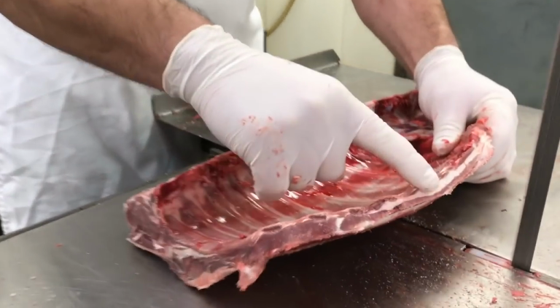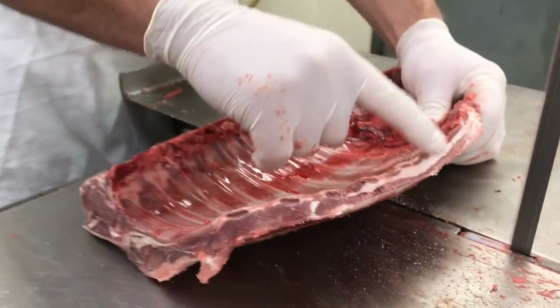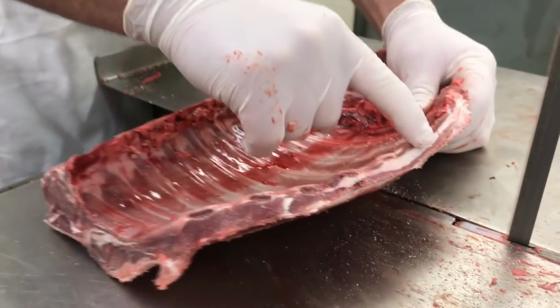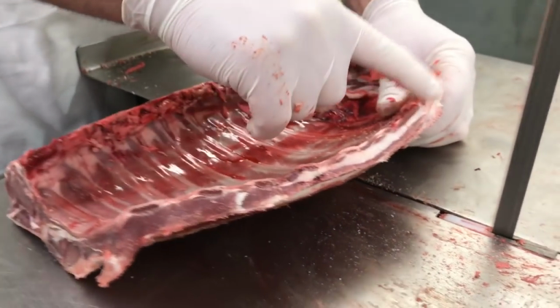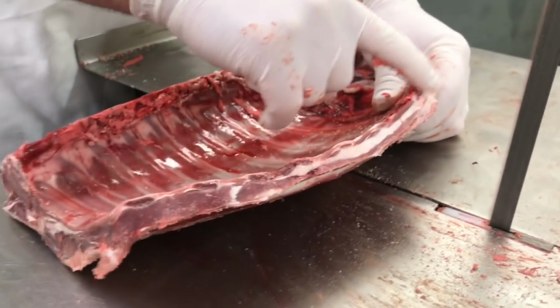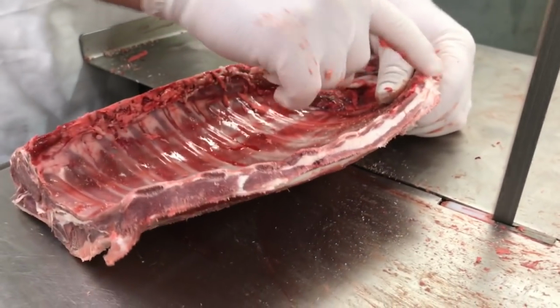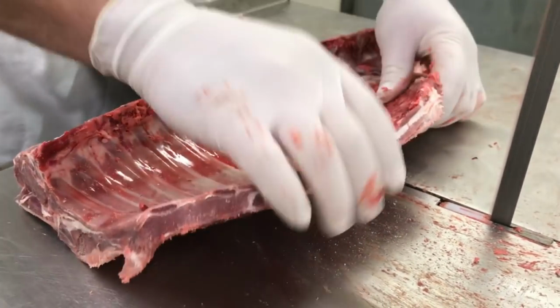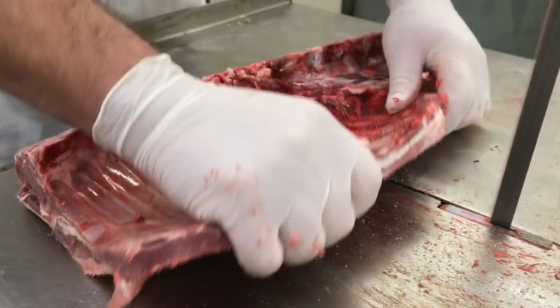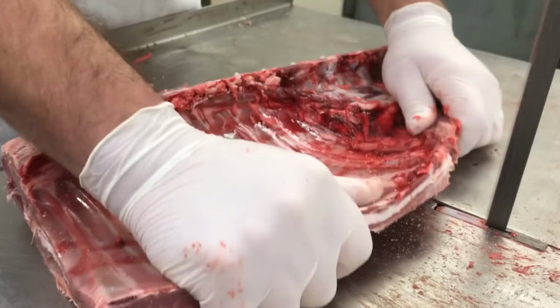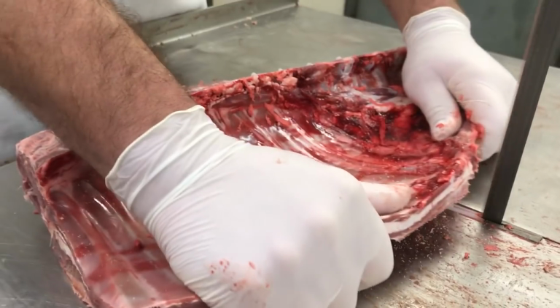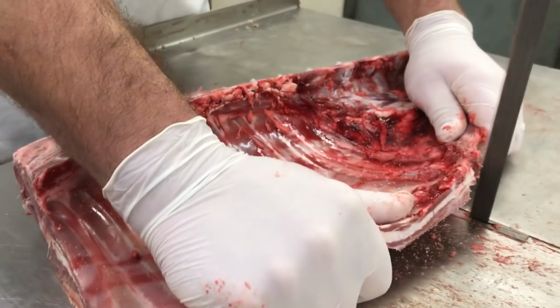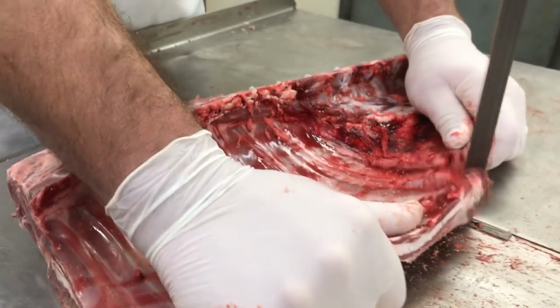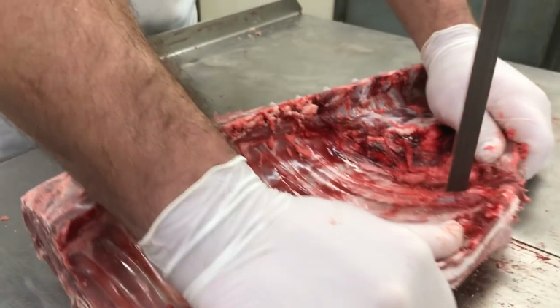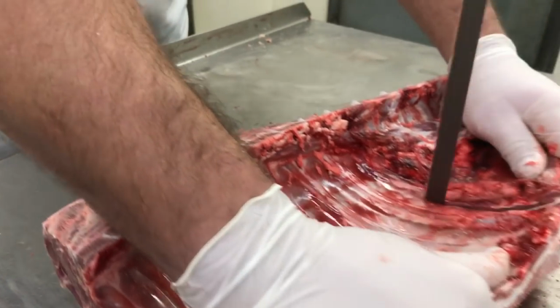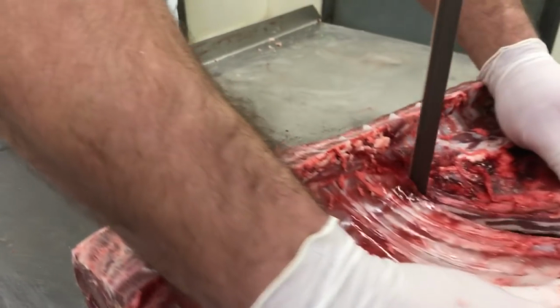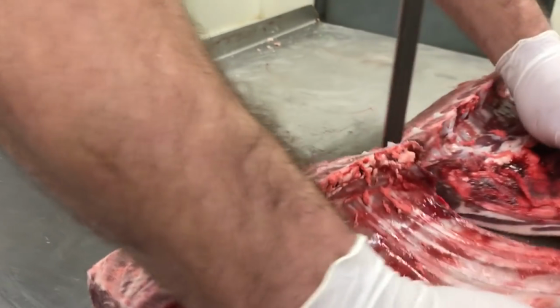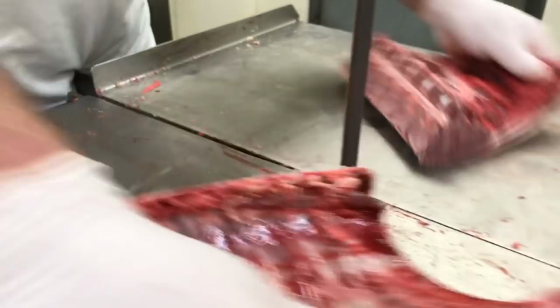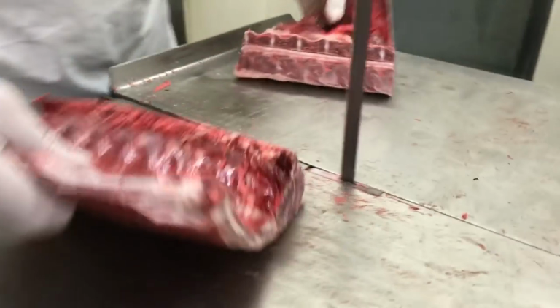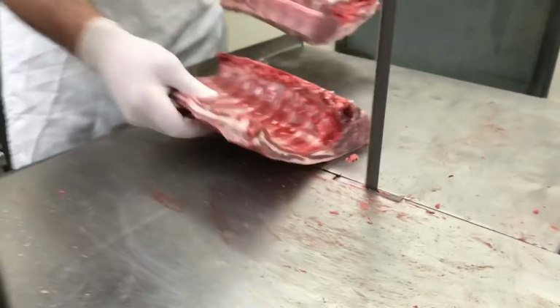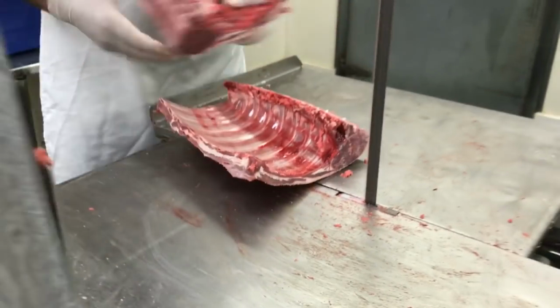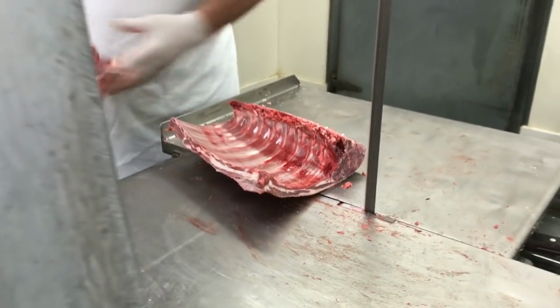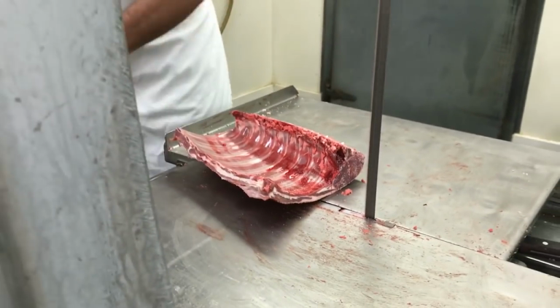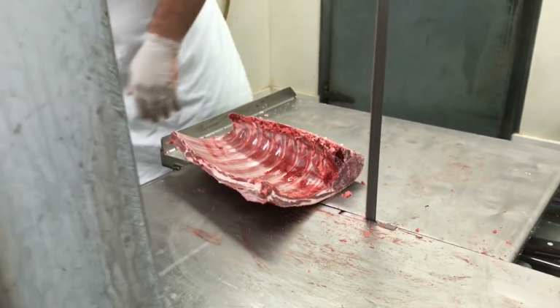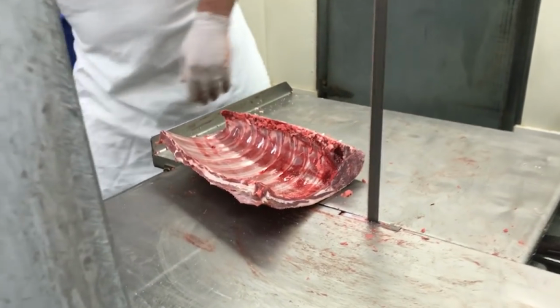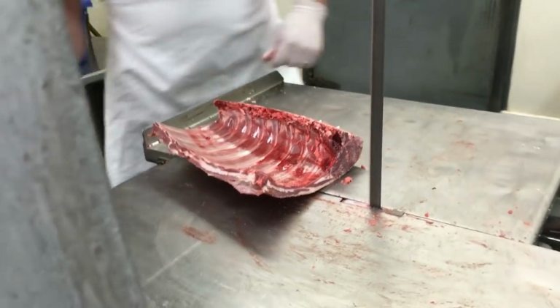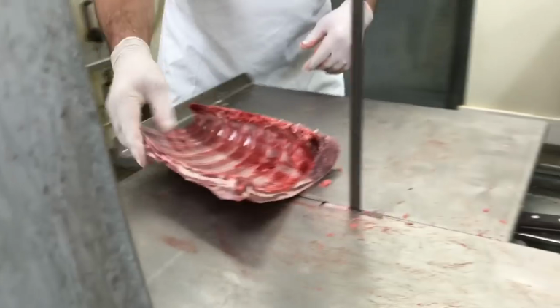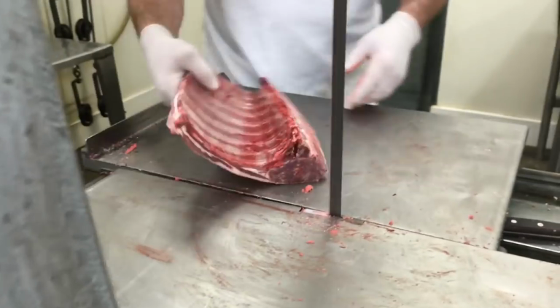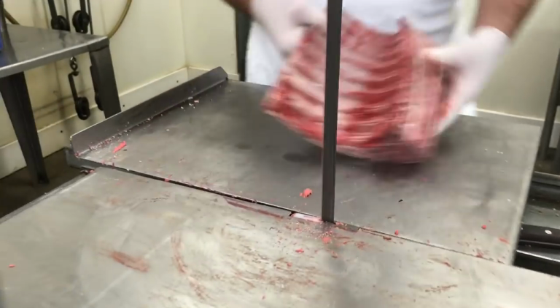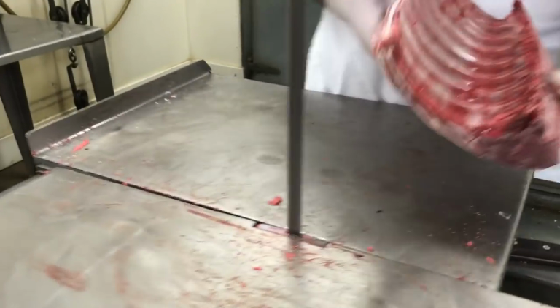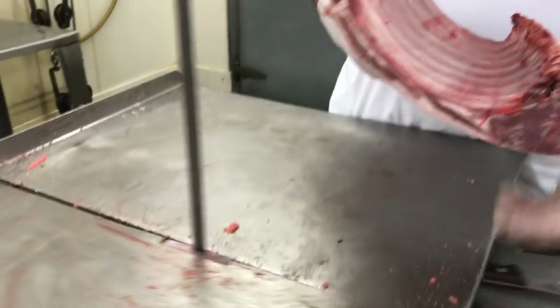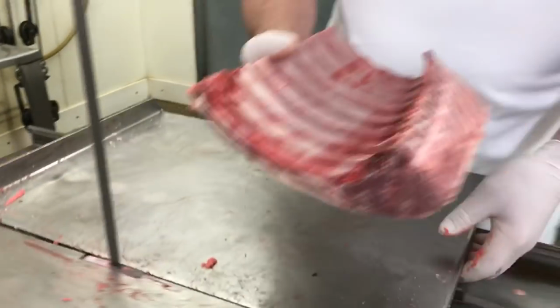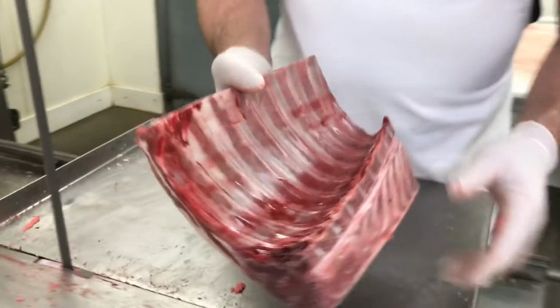How many ribs do you count? Eight. Now you can see this line is starting to take shape.